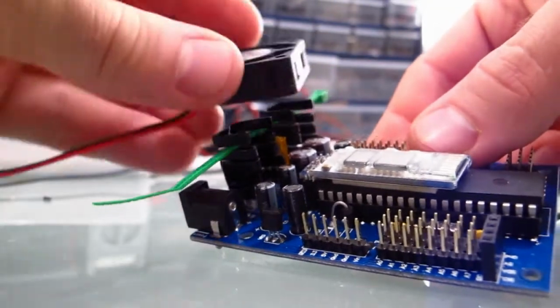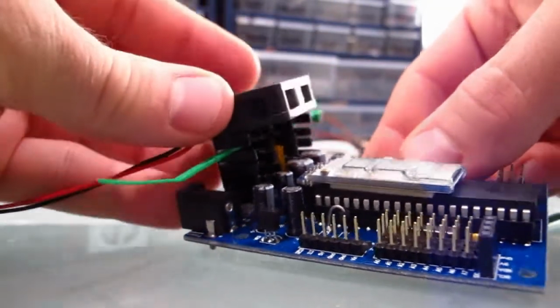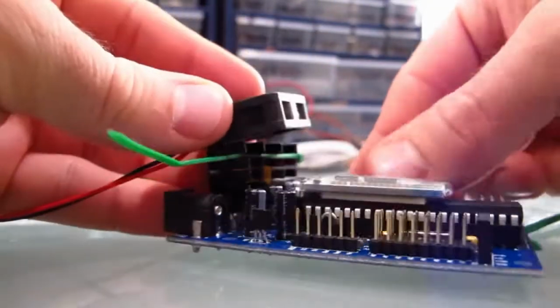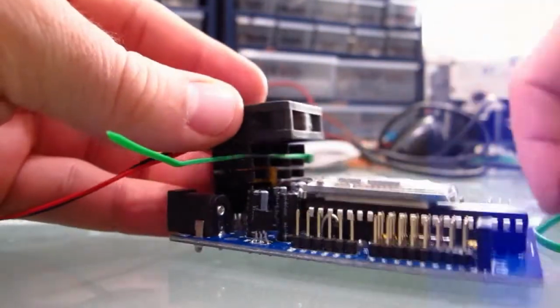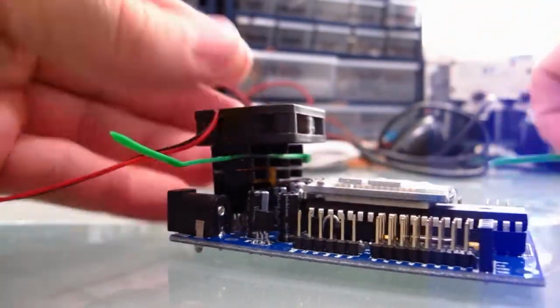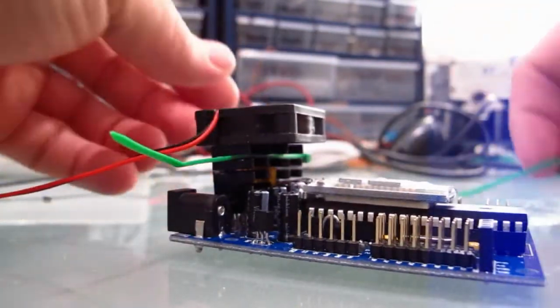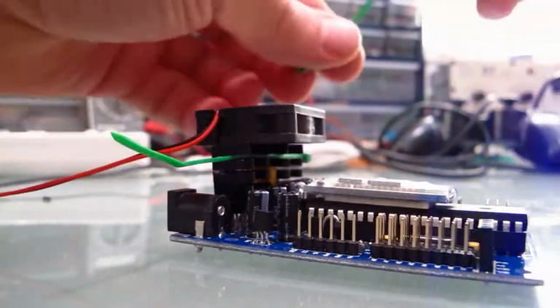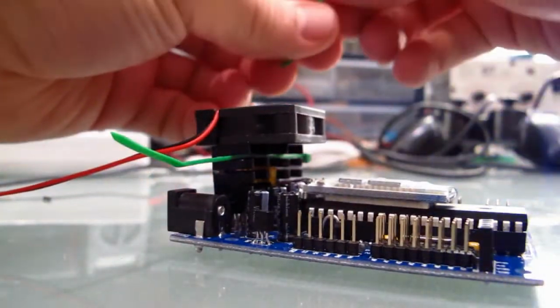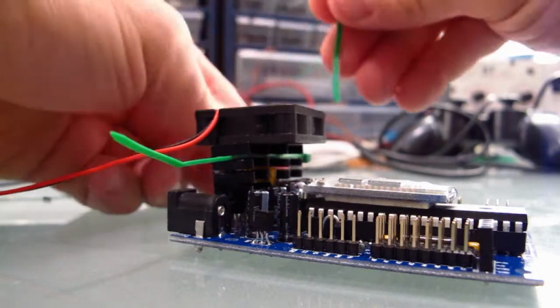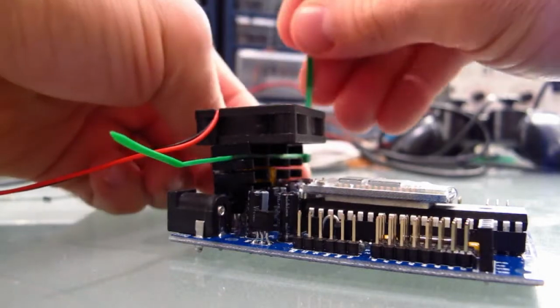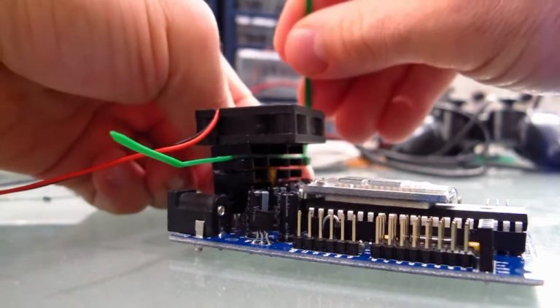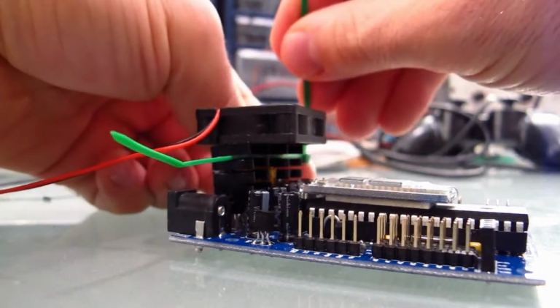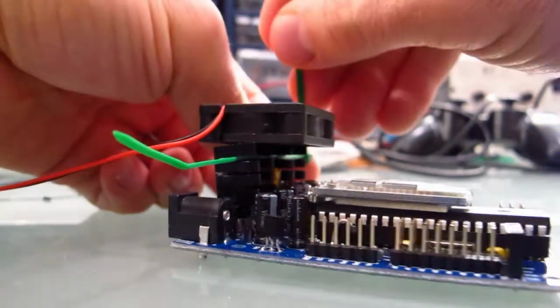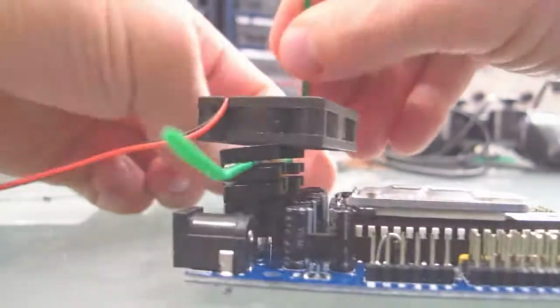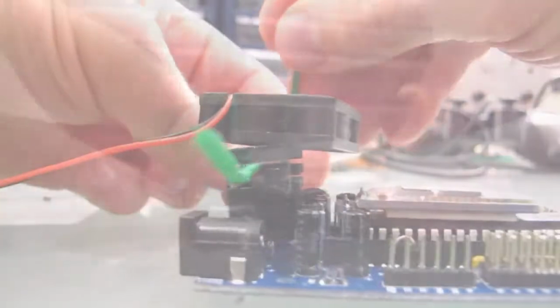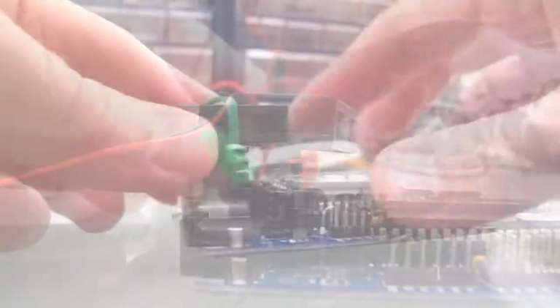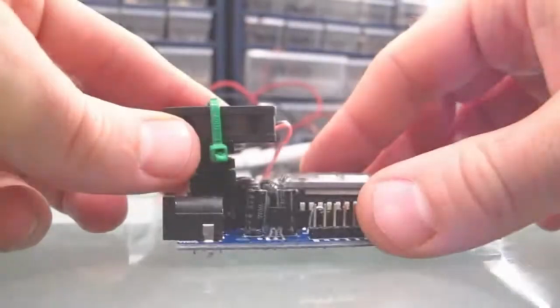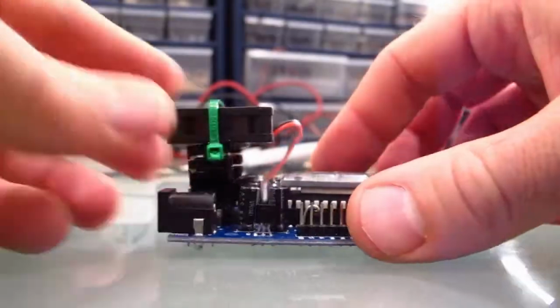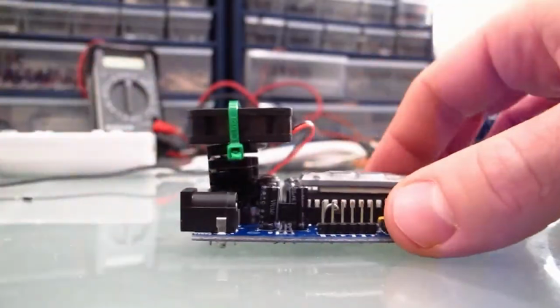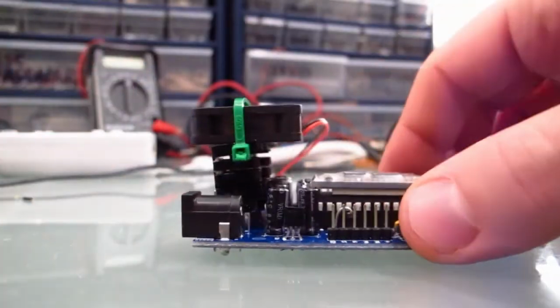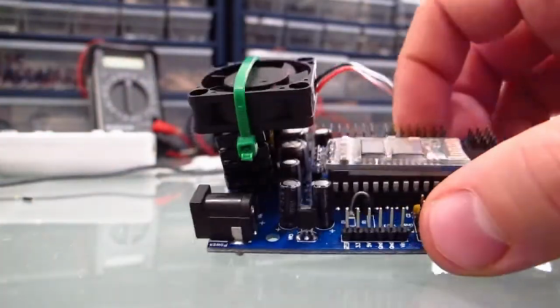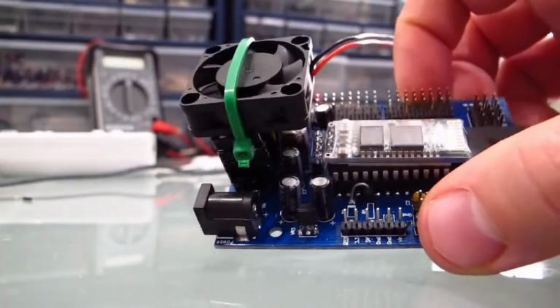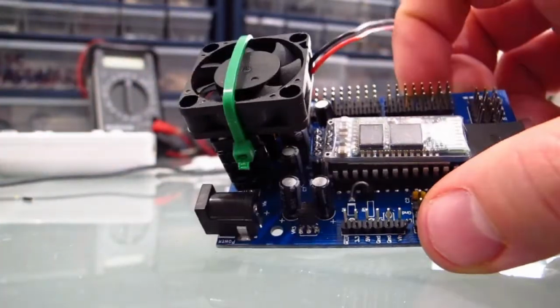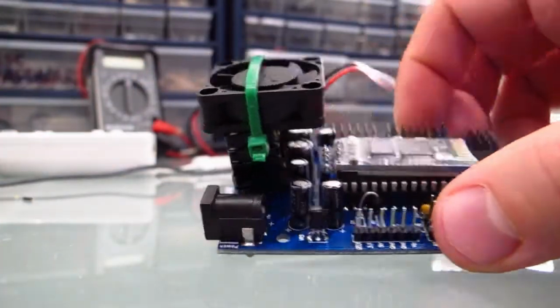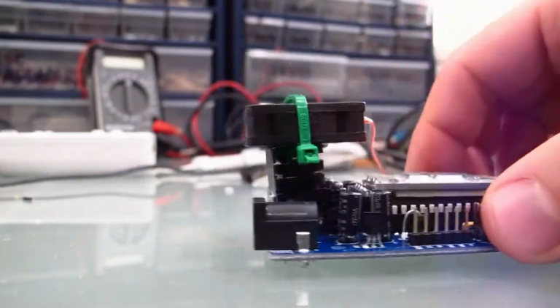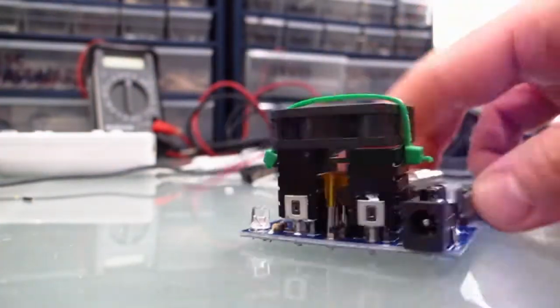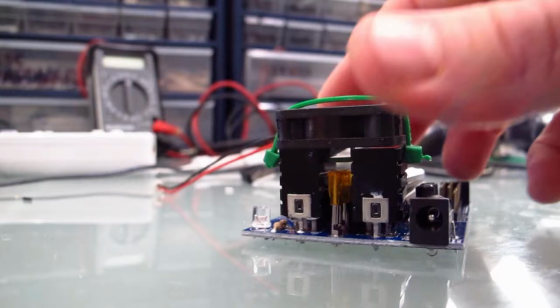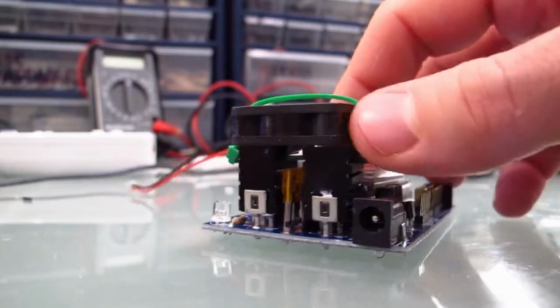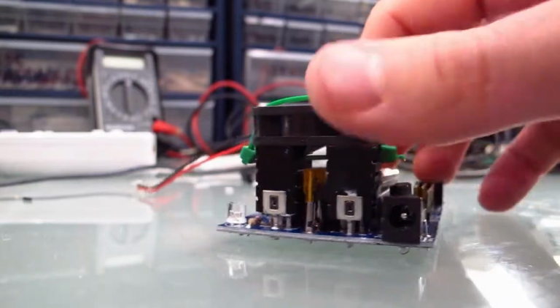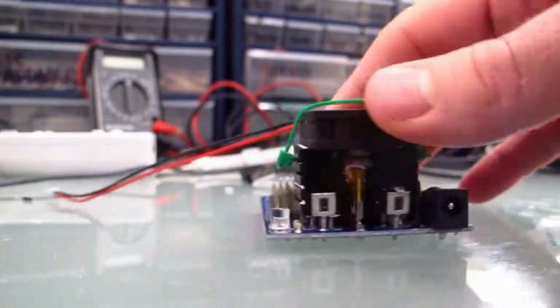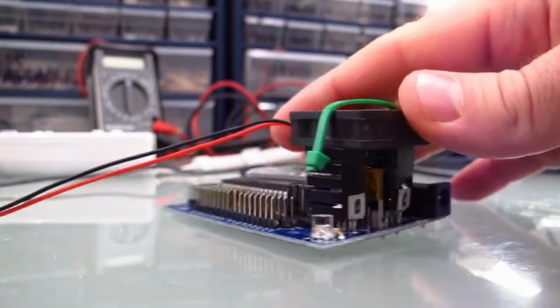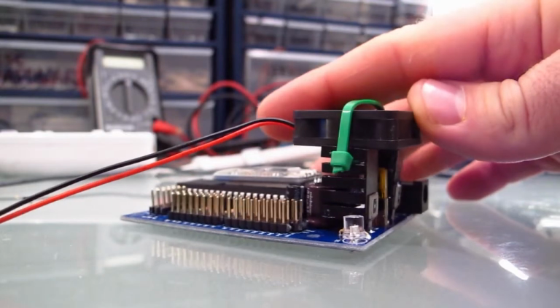Then take your heat sink, throw that on top, and there it is. It isn't the prettiest thing in the world, but it definitely keeps your voltage regulators cool.